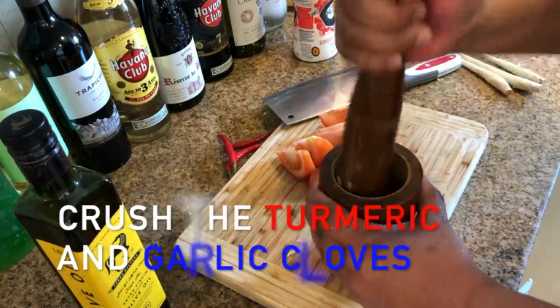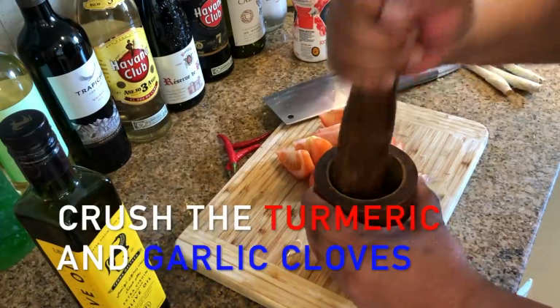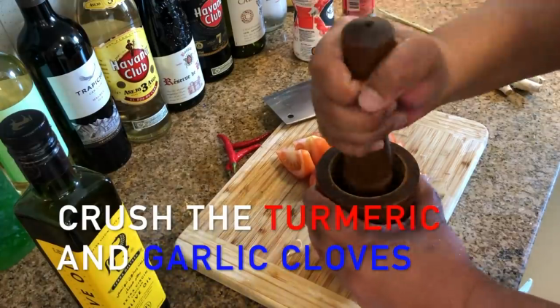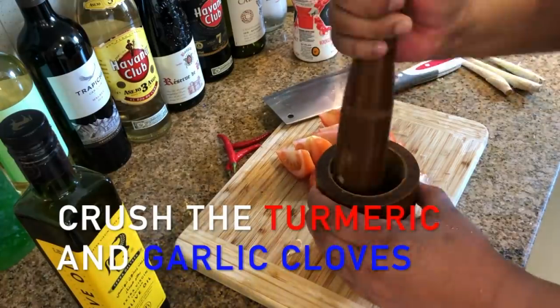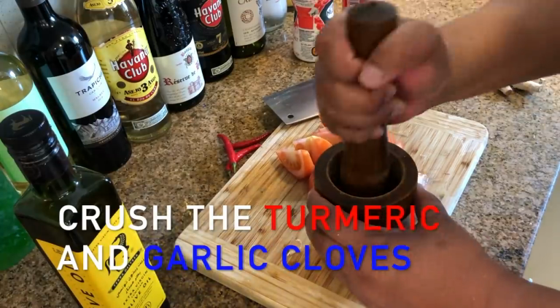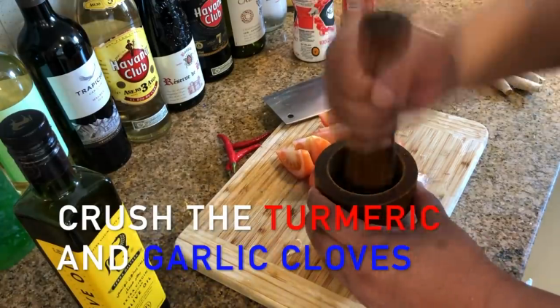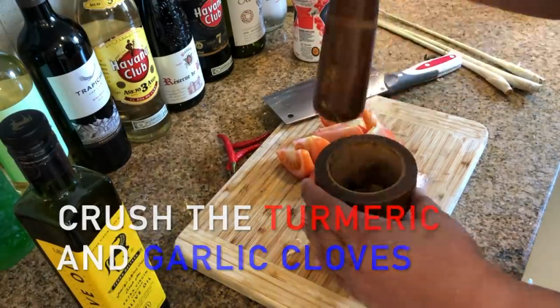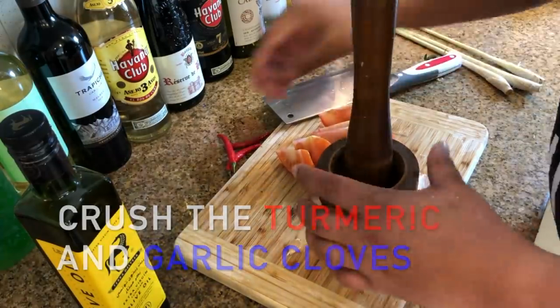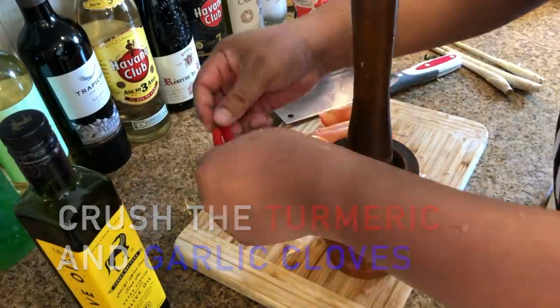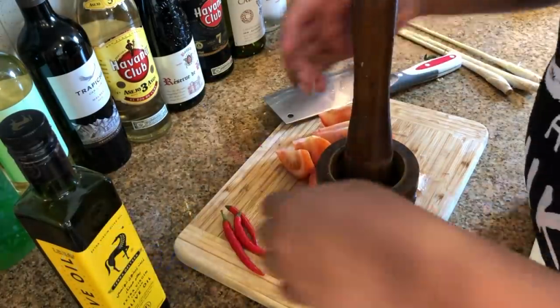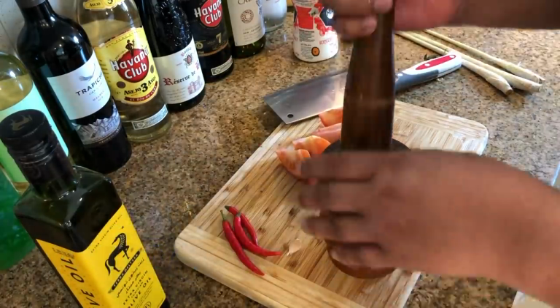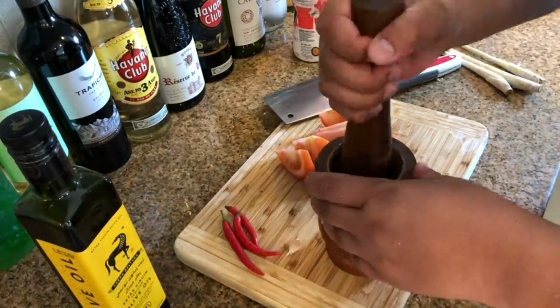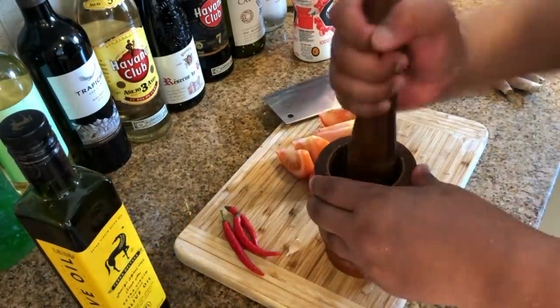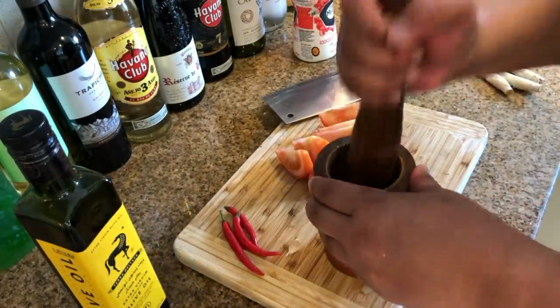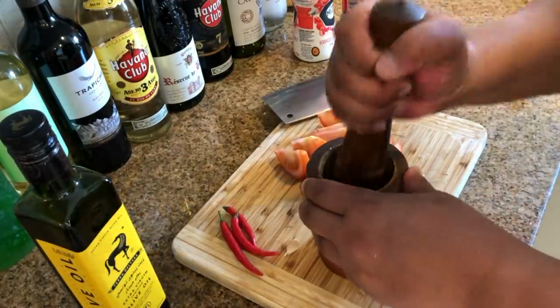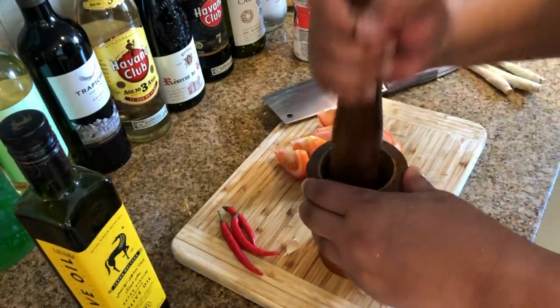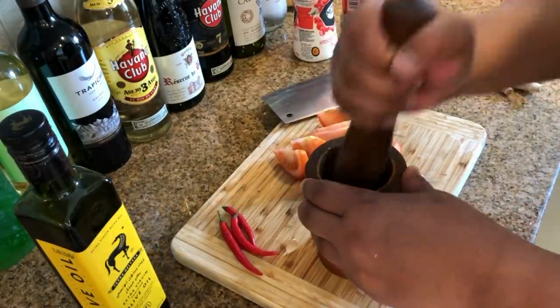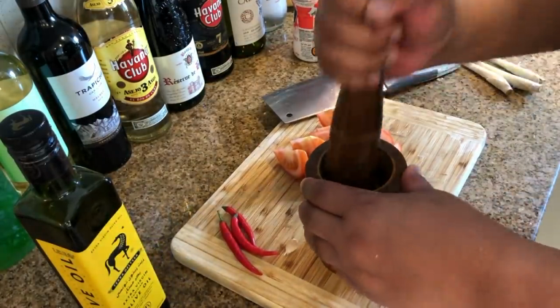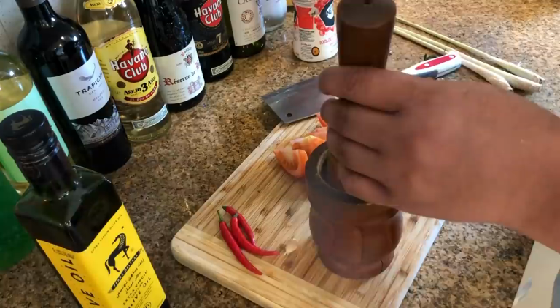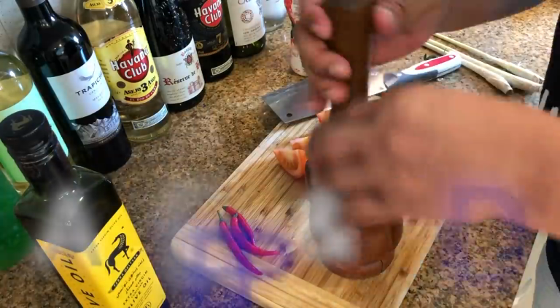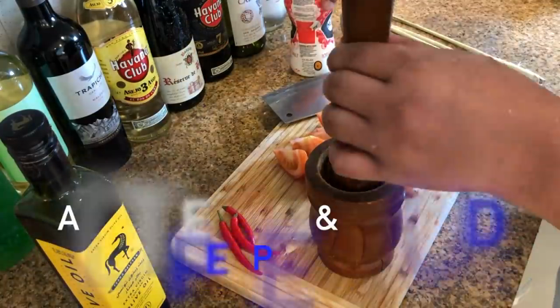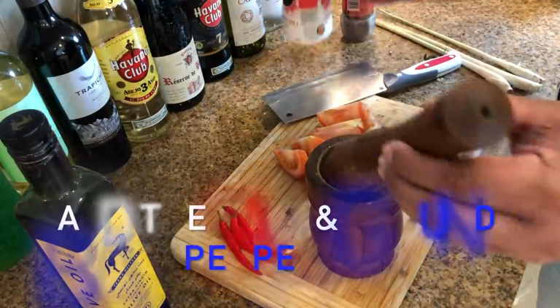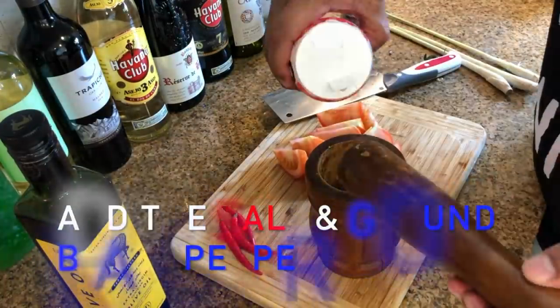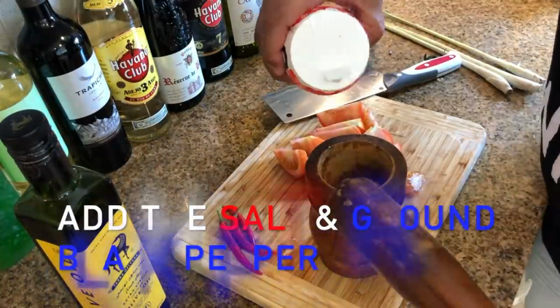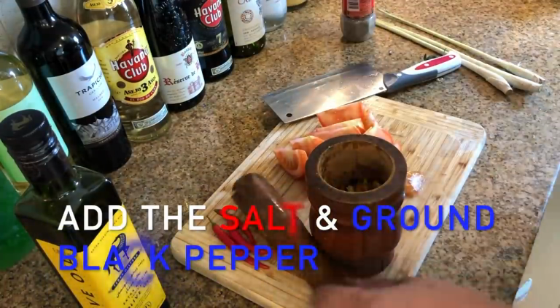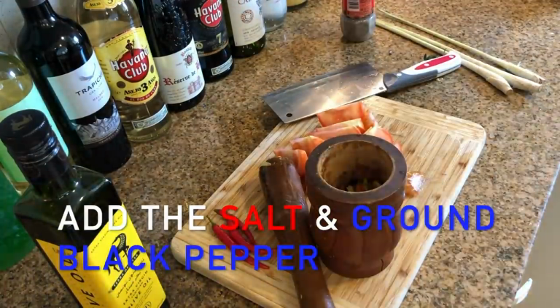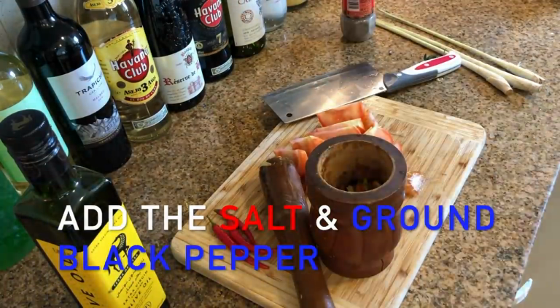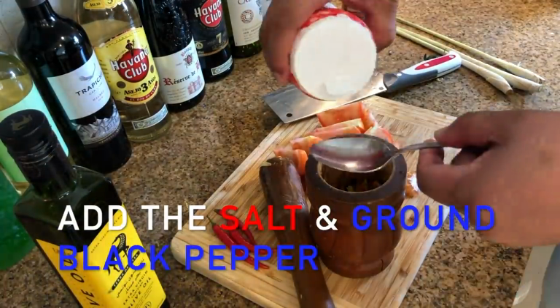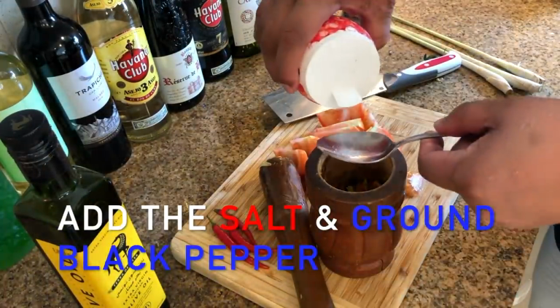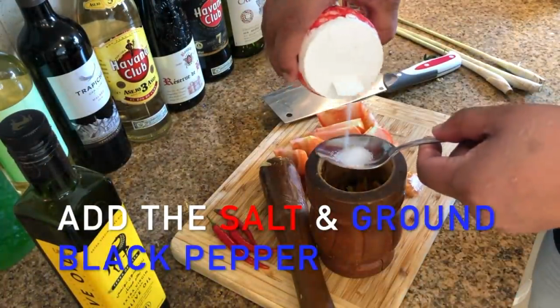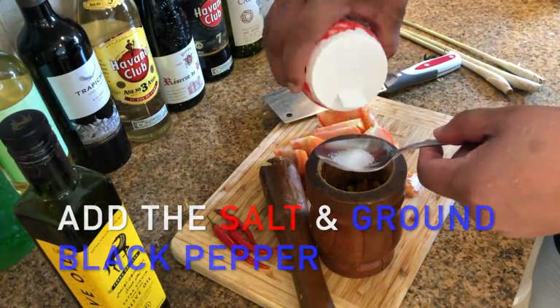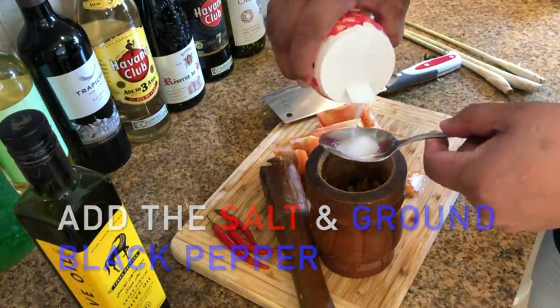Now get the mortar and pestle and crush the turmeric and garlic cloves together. Add the salt and ground pepper.